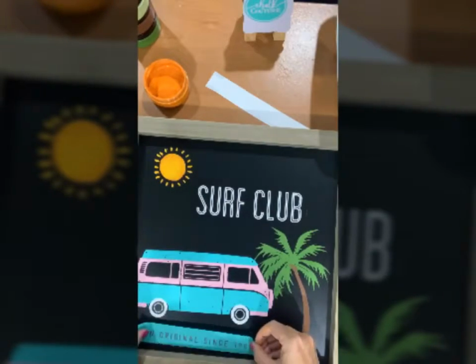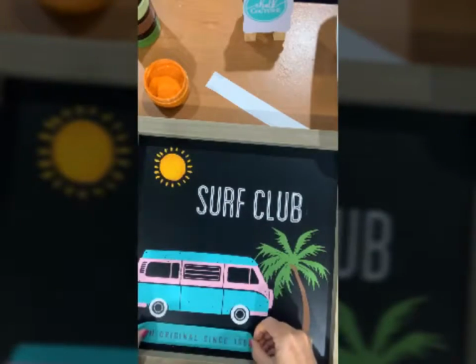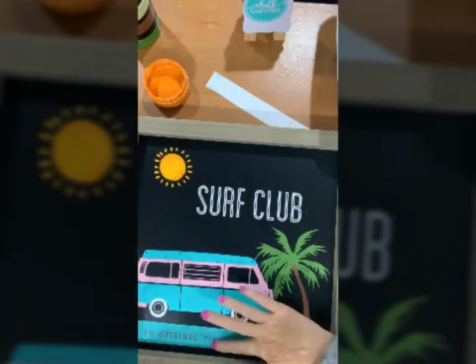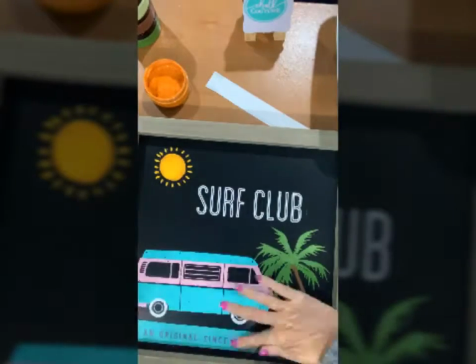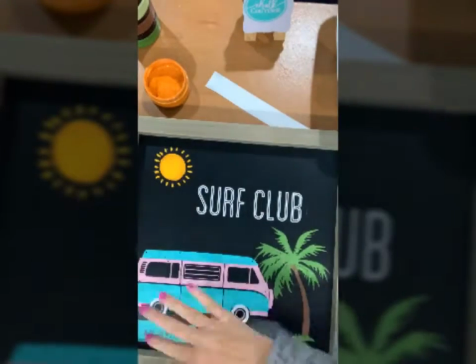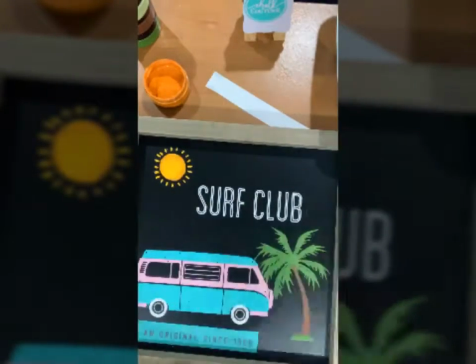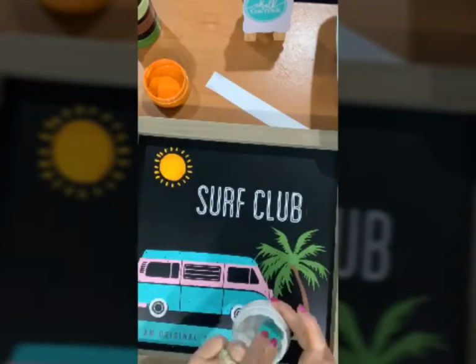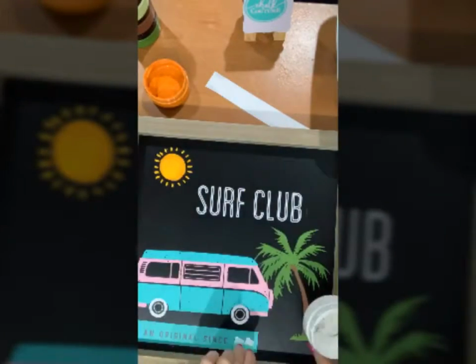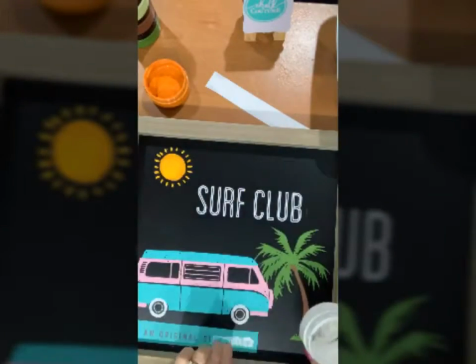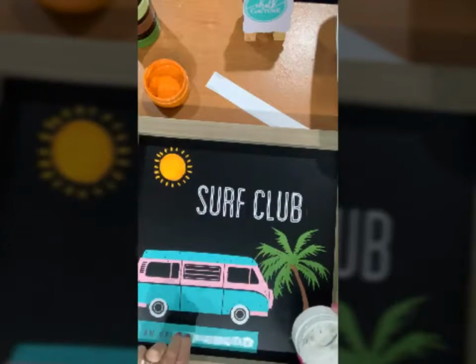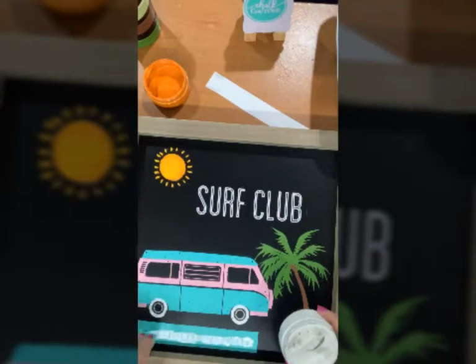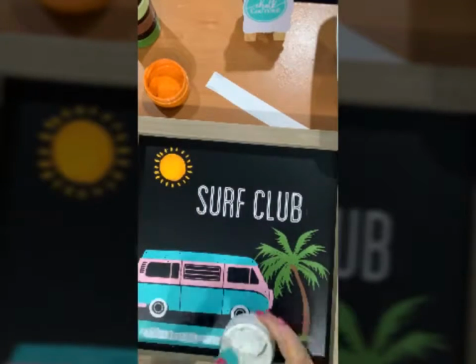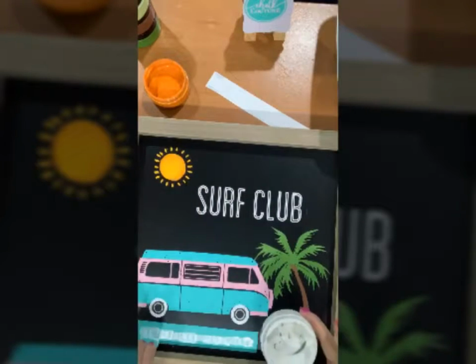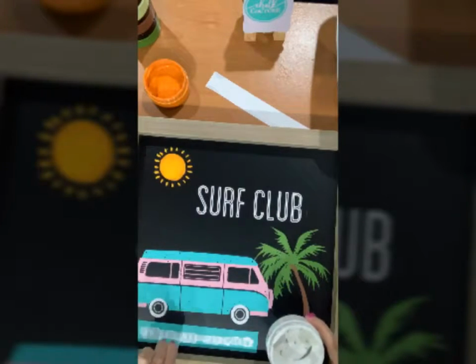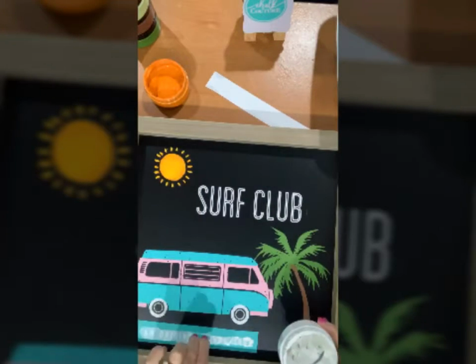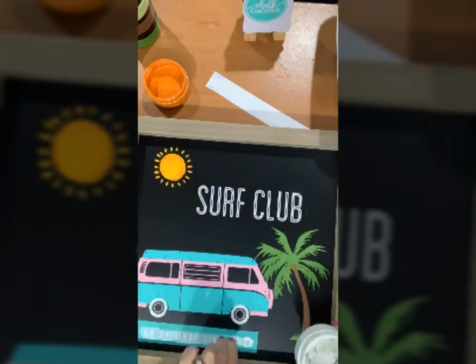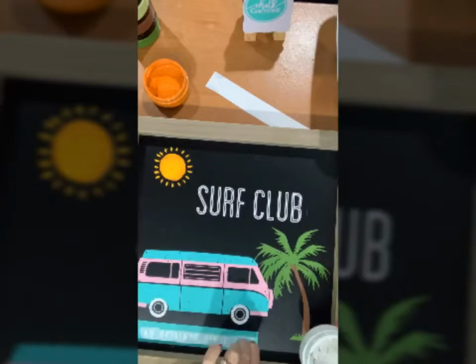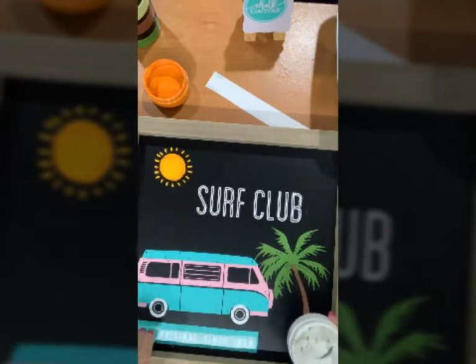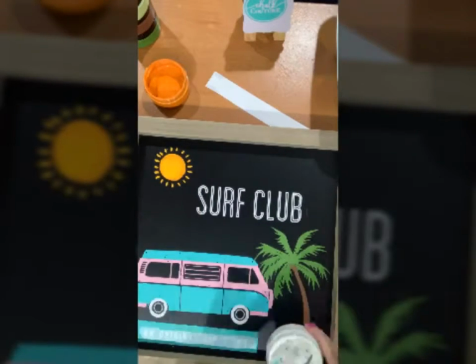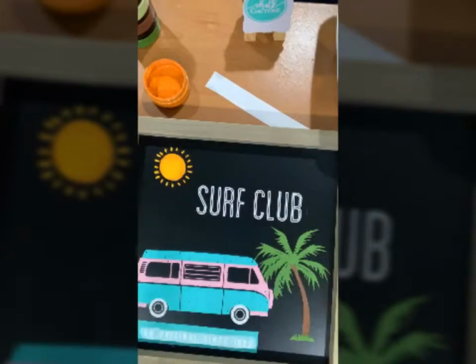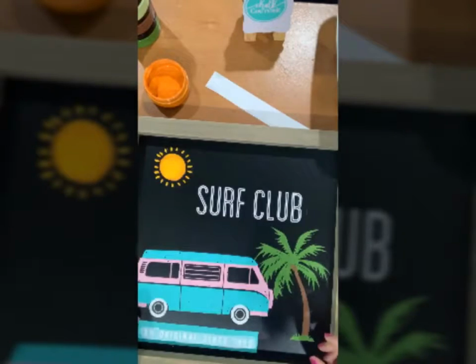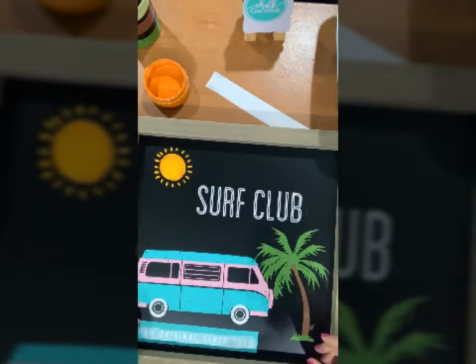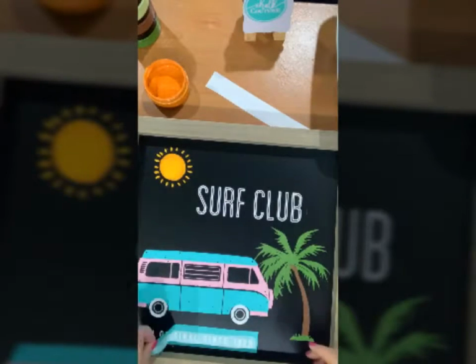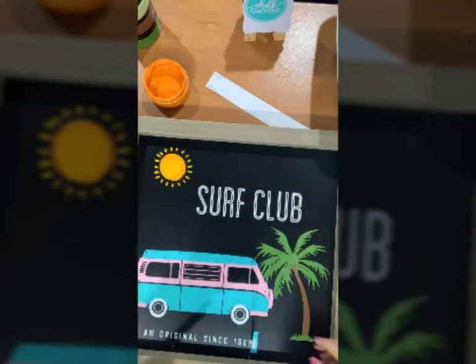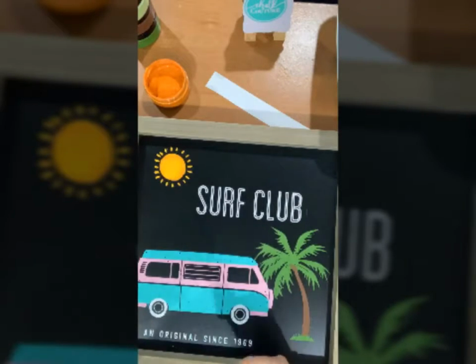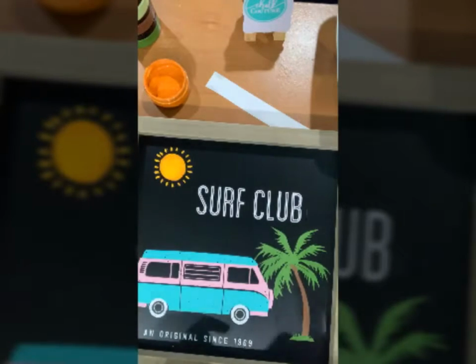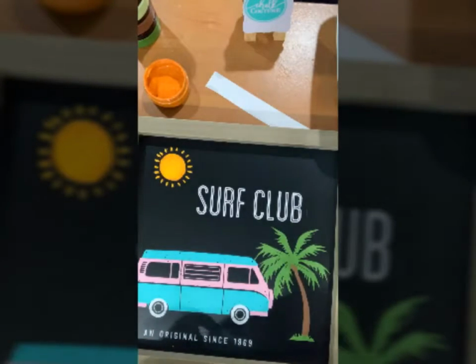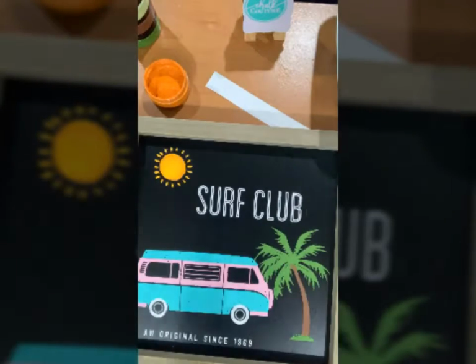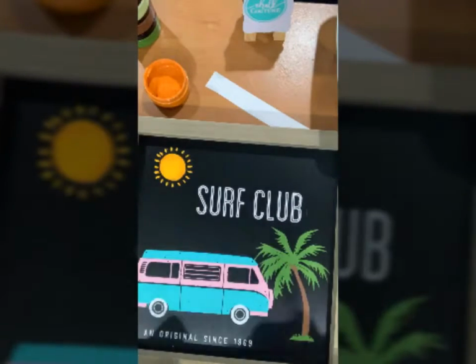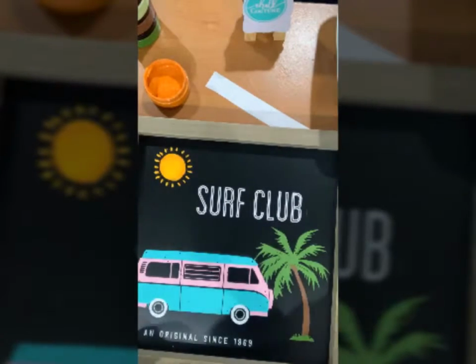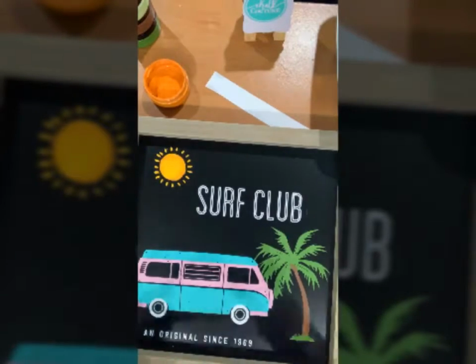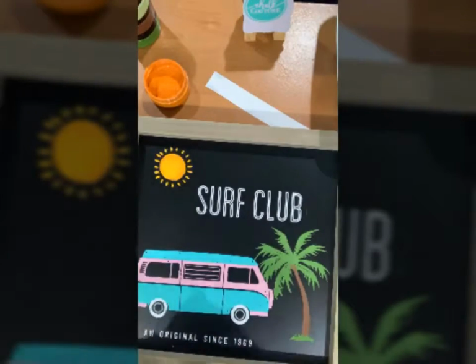I'm going to again work around the board to give each area a chance to dry before I layer on anything else. Now I've got all my letters done and of course if you're going to have a surf club you need a surfboard.